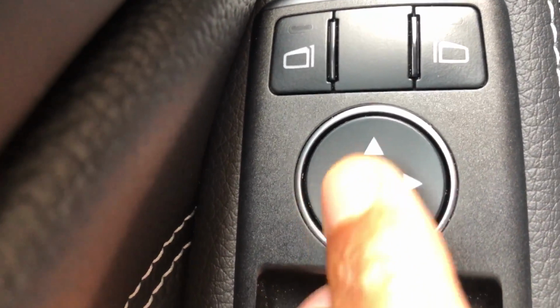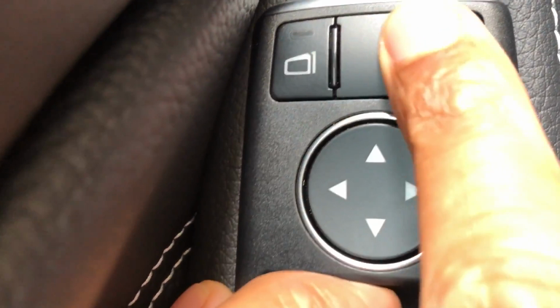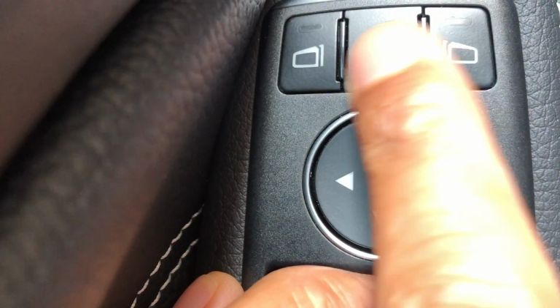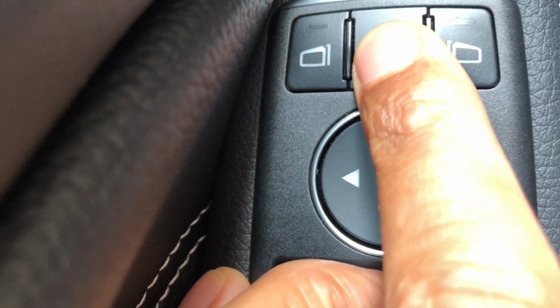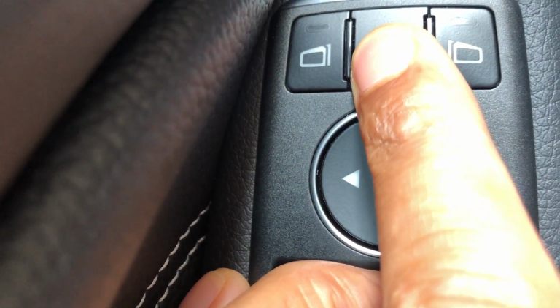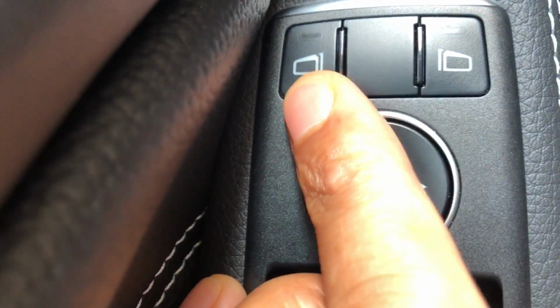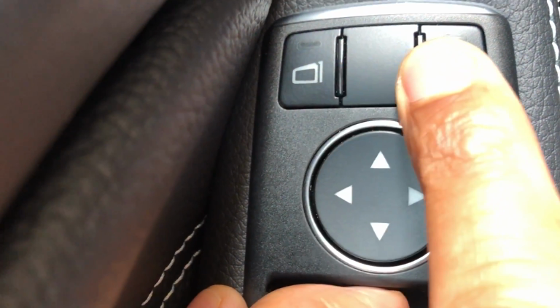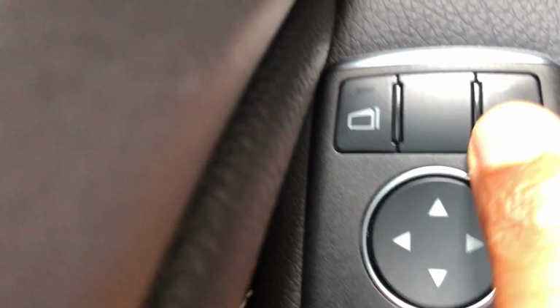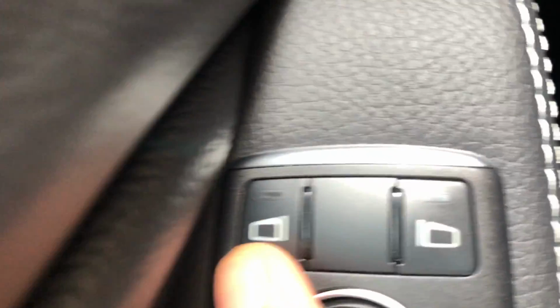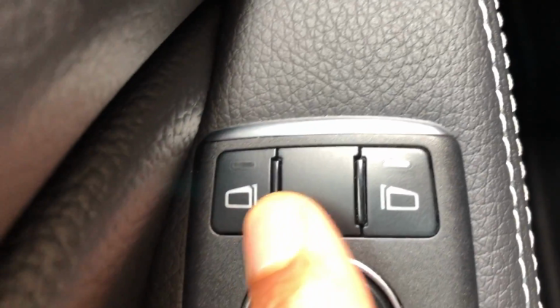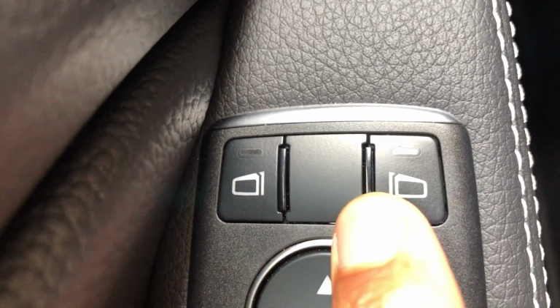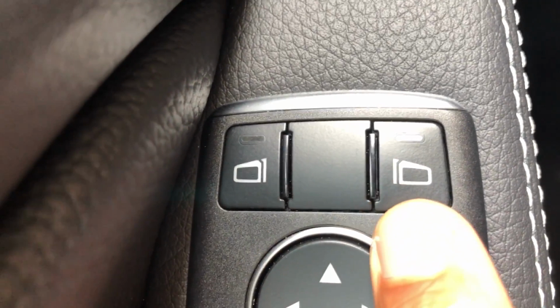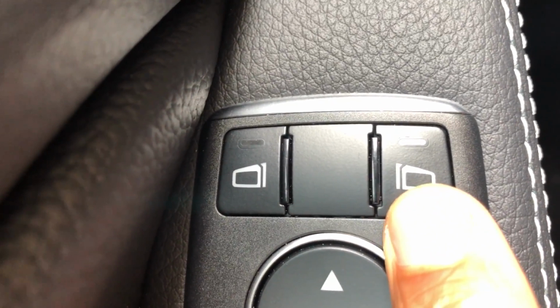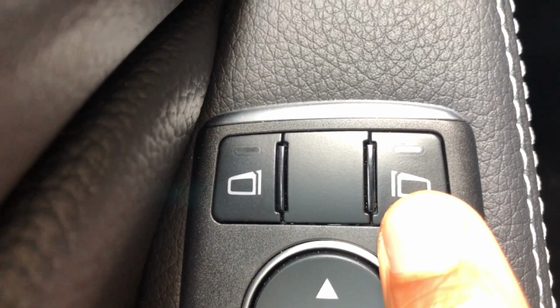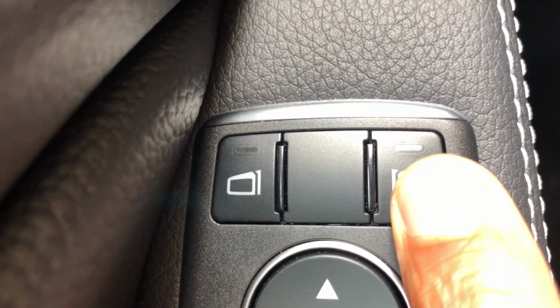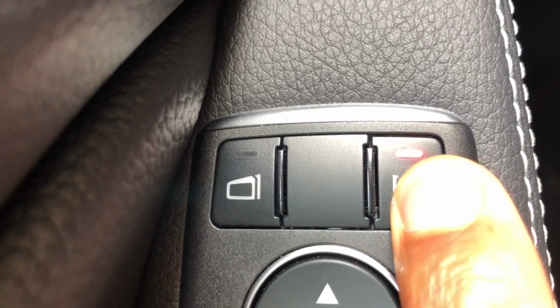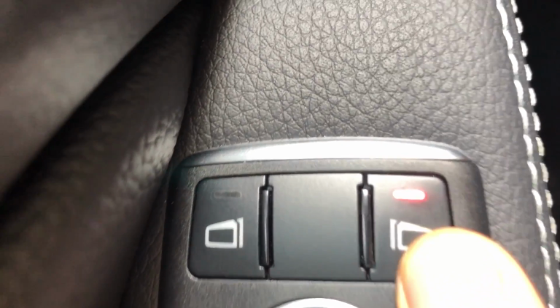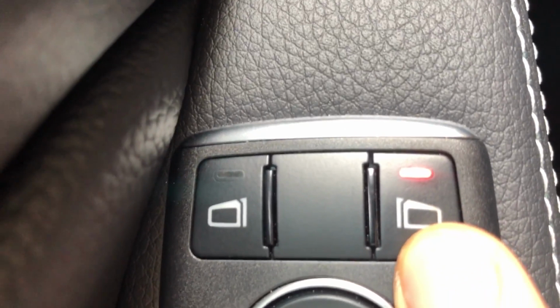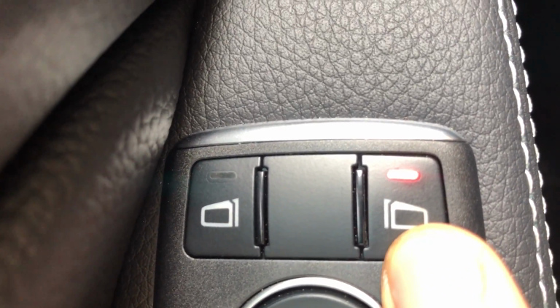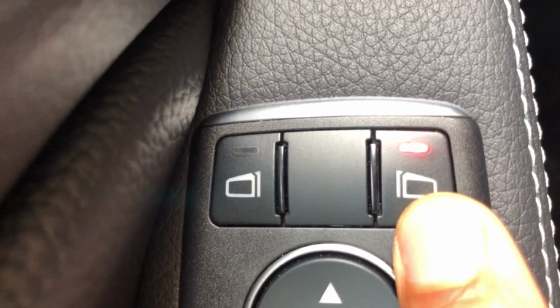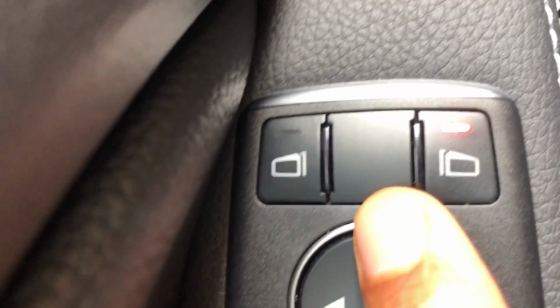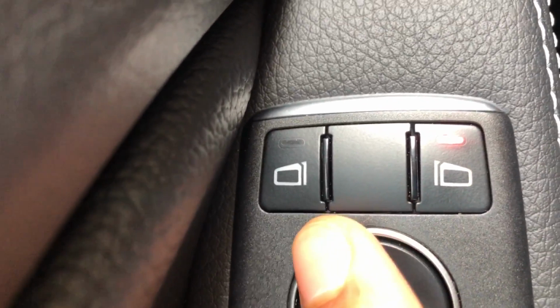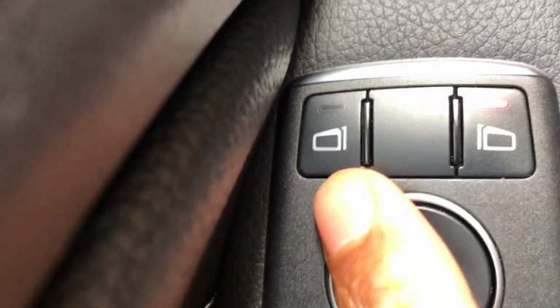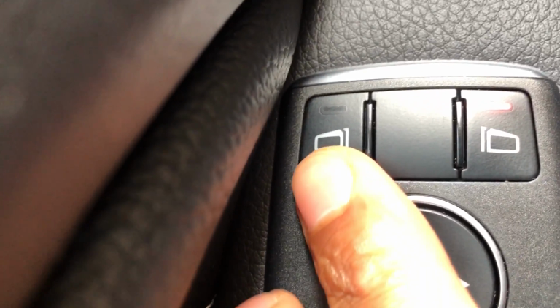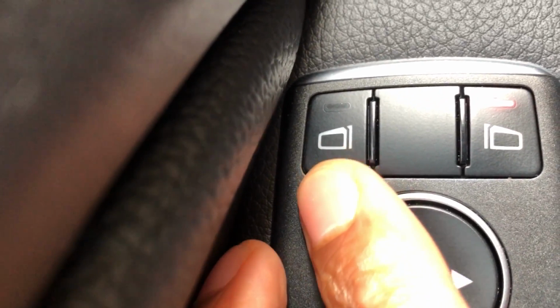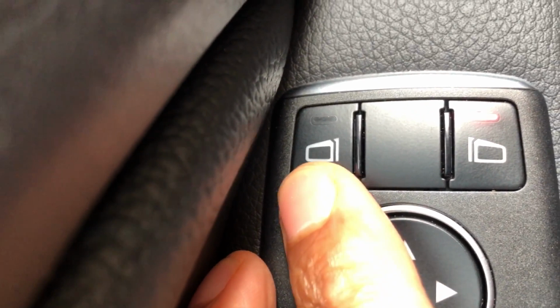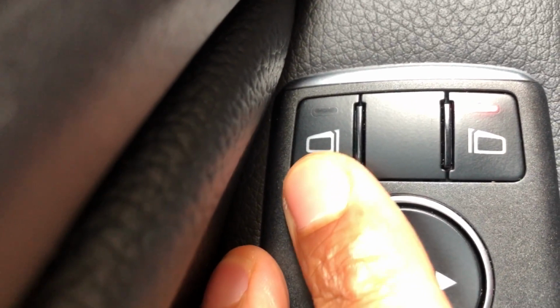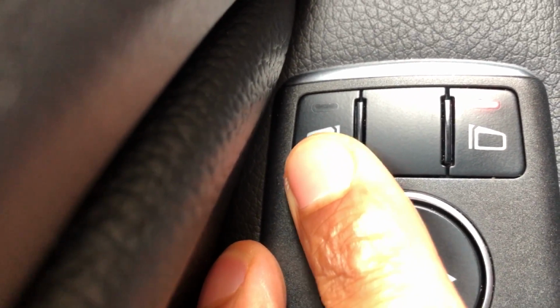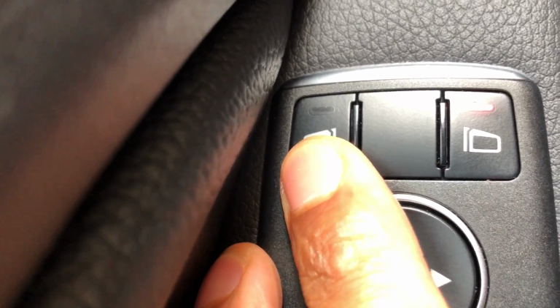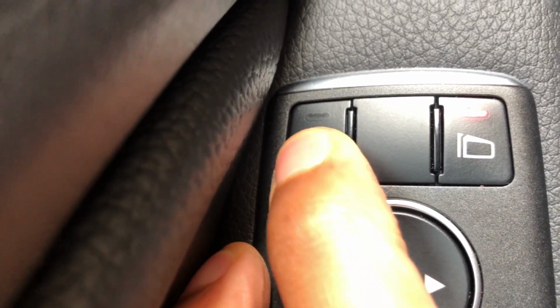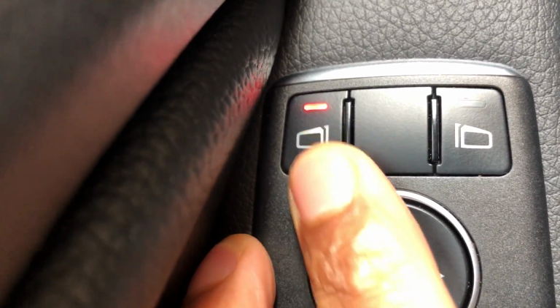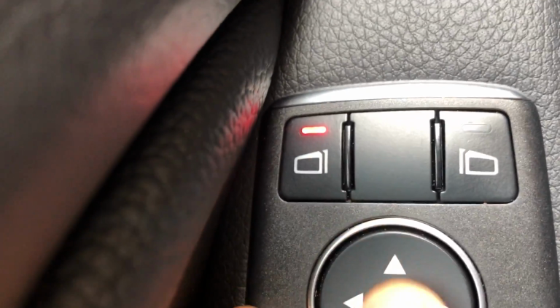Right here is how you select which side. If I want to select the passenger side, I'll press that and you see the light turns on. Or if I want to control the driver side, I'll press this side.